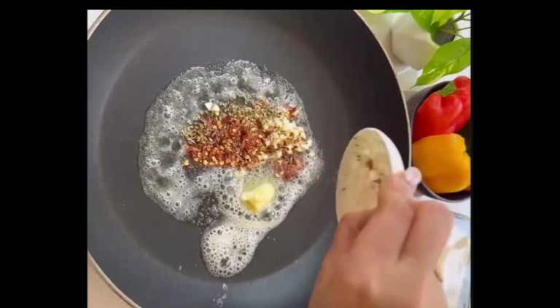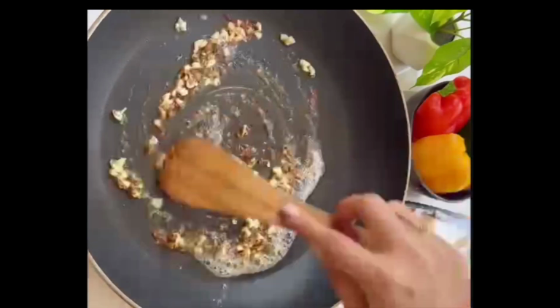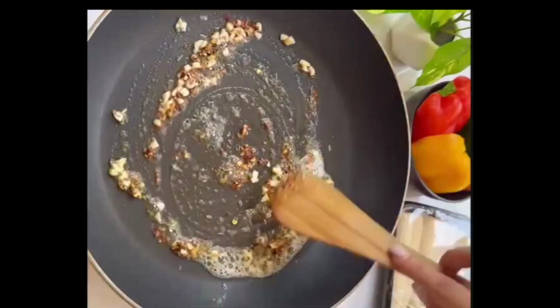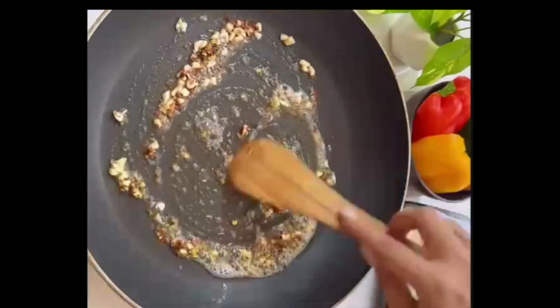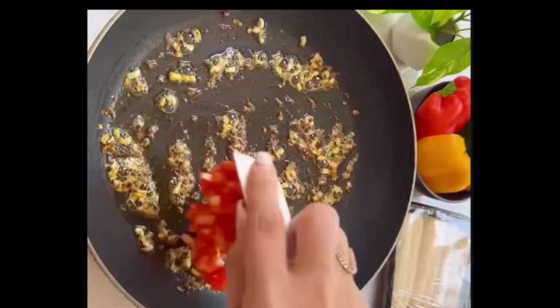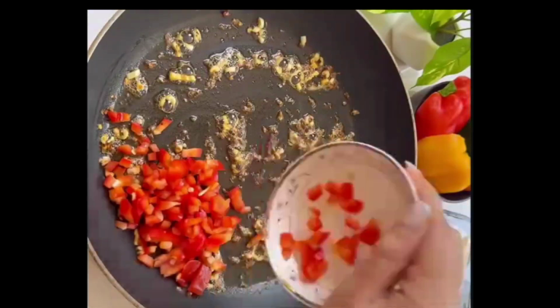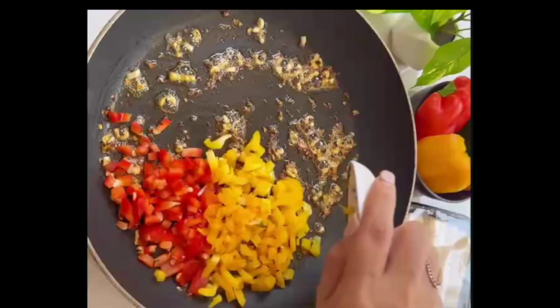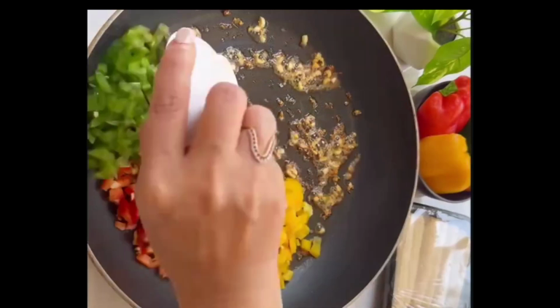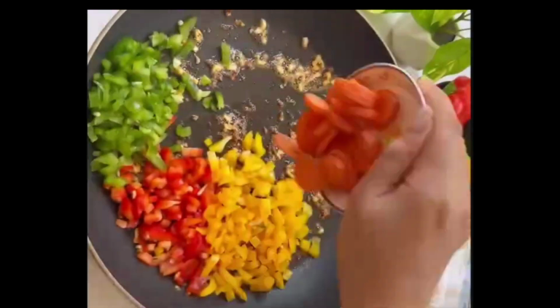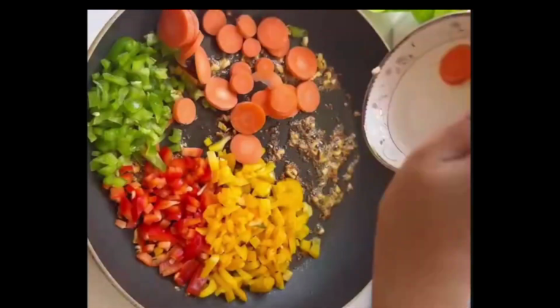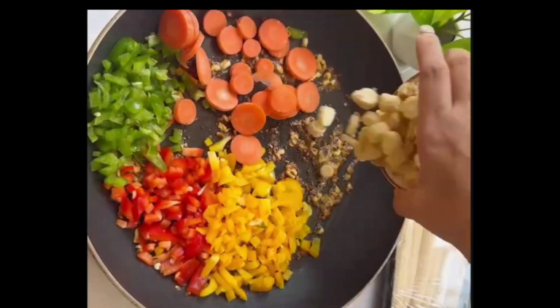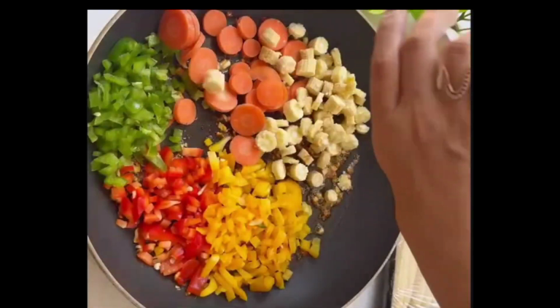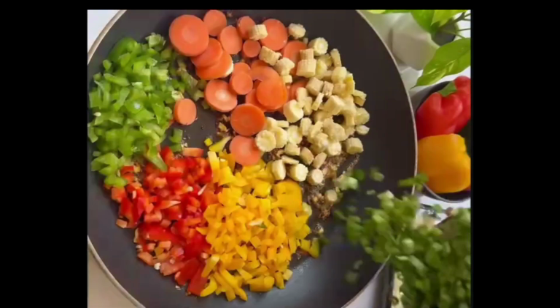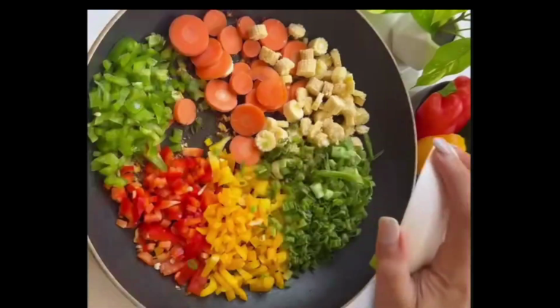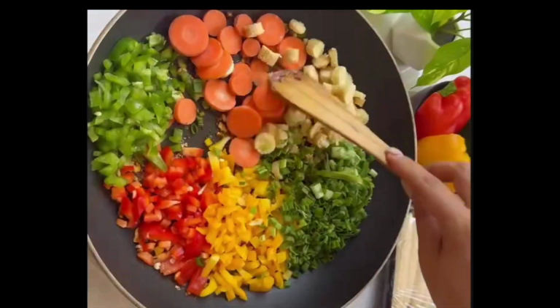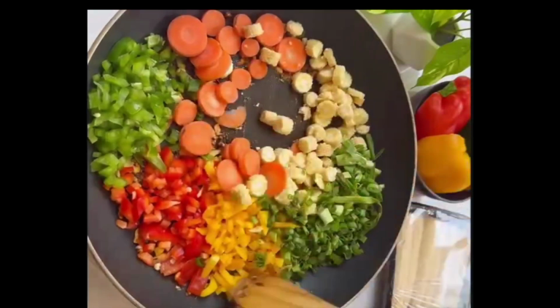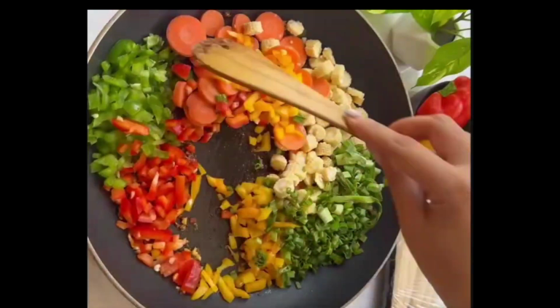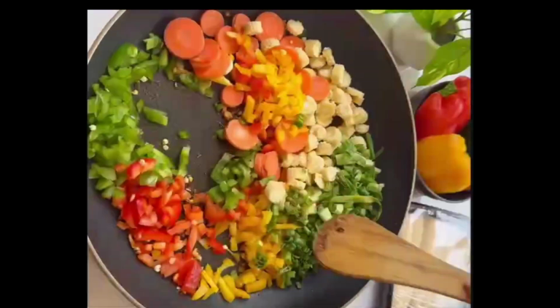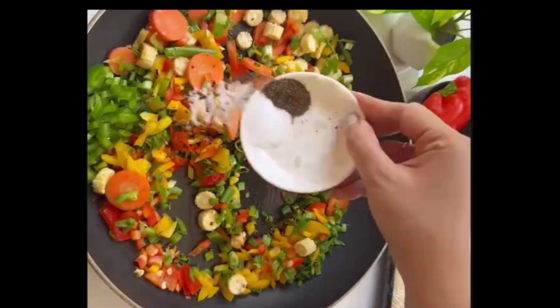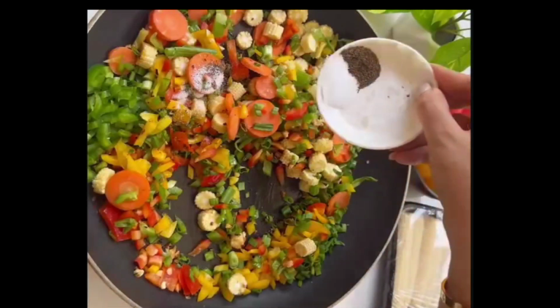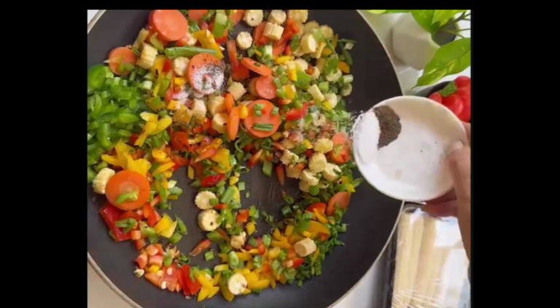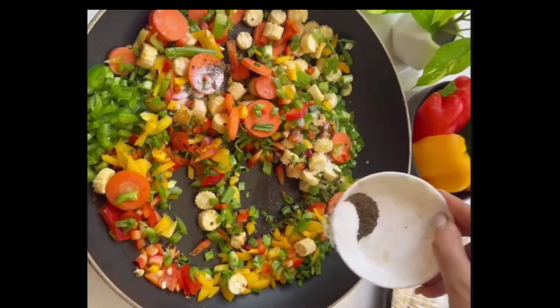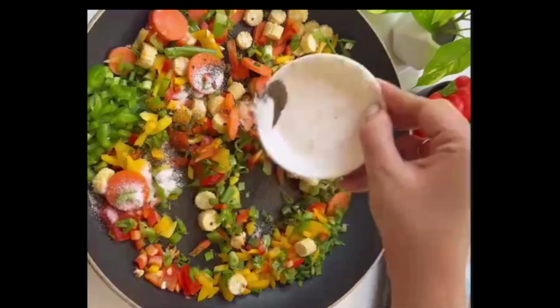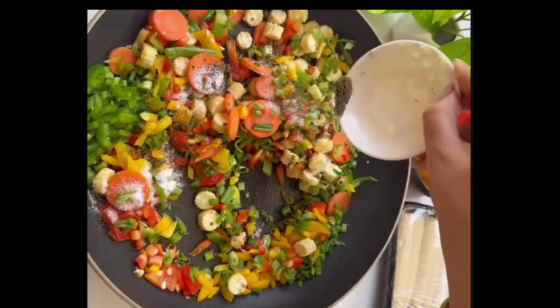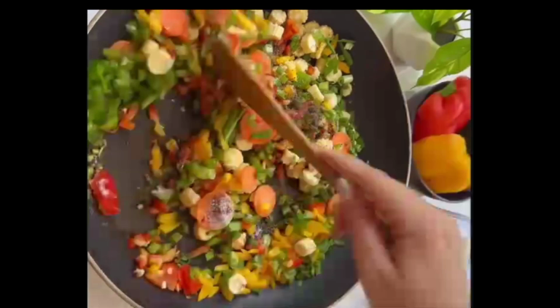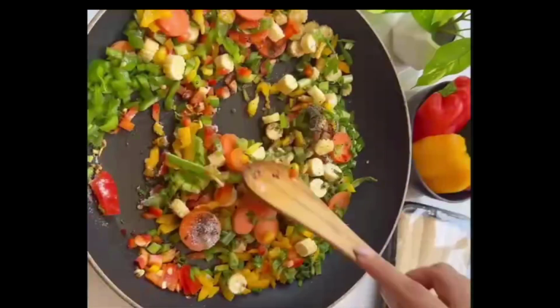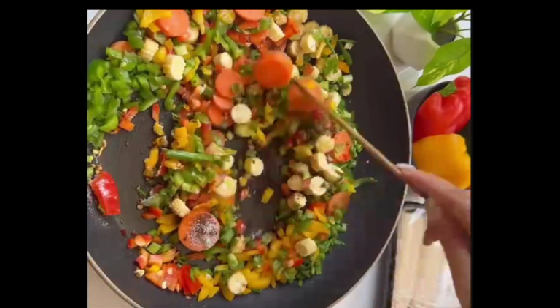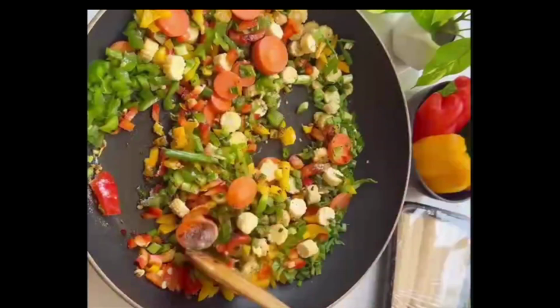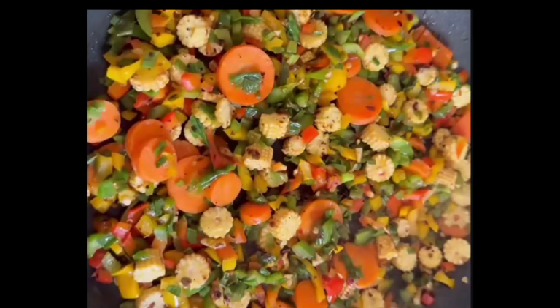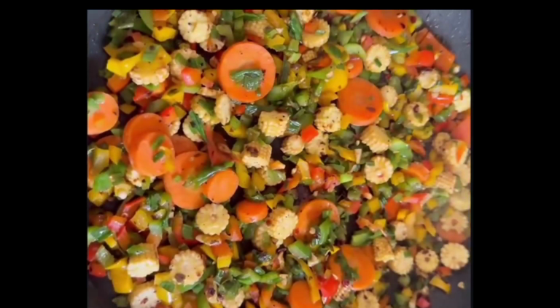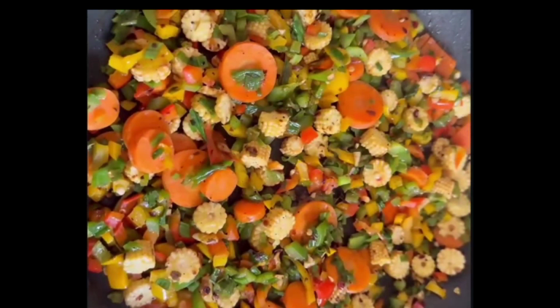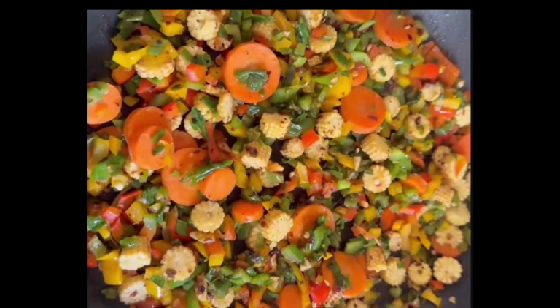In a pan, I'm going to add butter, garlic, oregano and chilli flakes. Sauté it for a couple of minutes — and the best part is that you can add any veggies of your choice. Sprinkle some salt and pepper and just let it simmer for a few minutes and keep it aside.